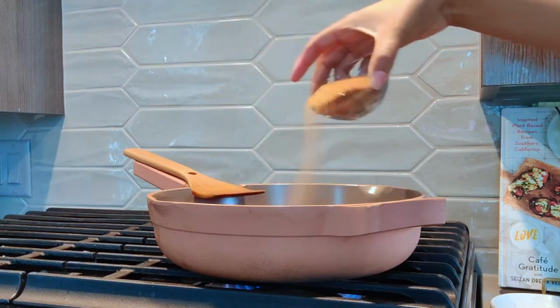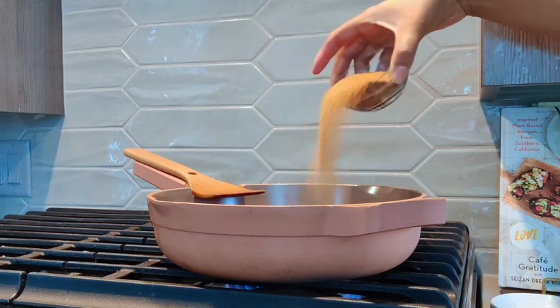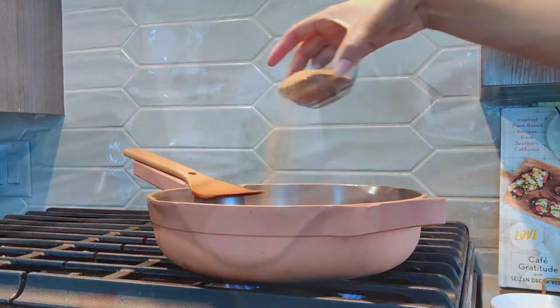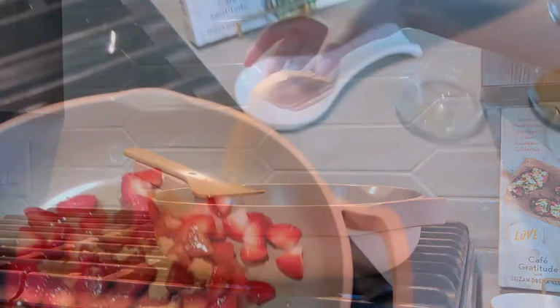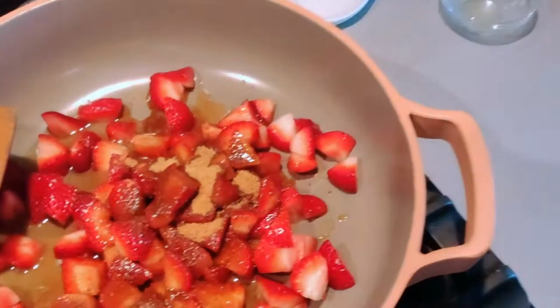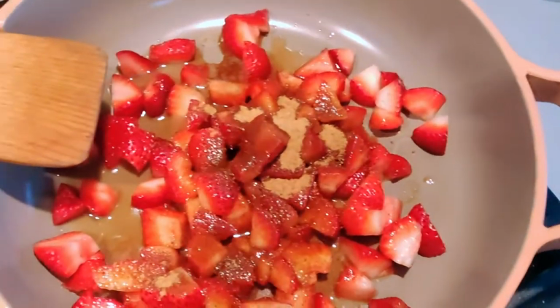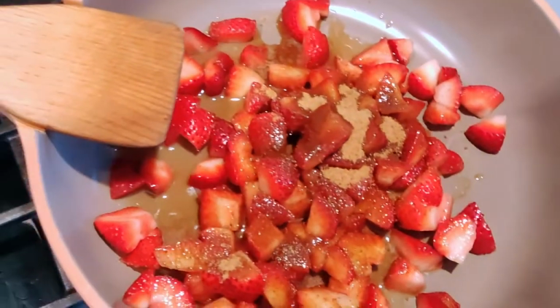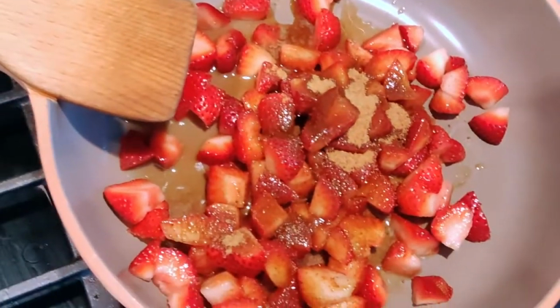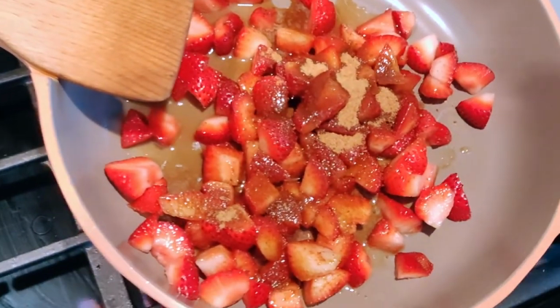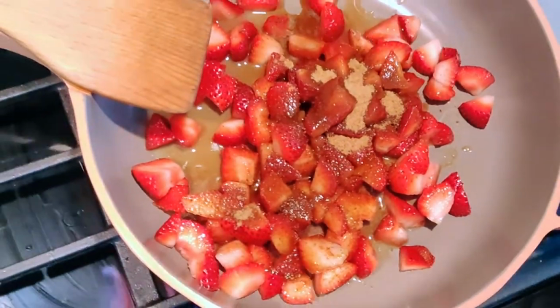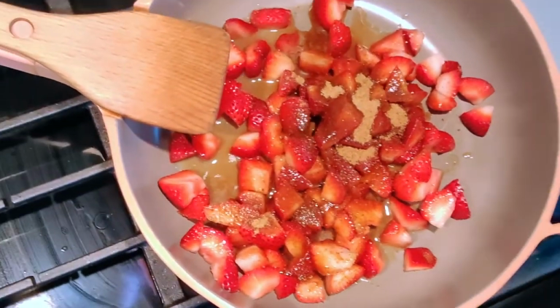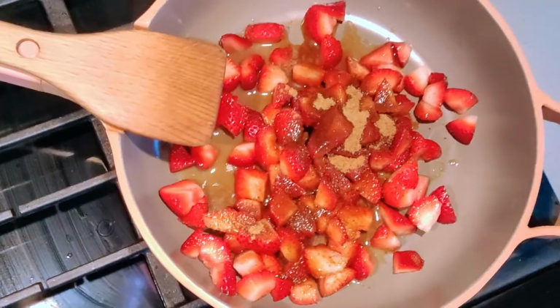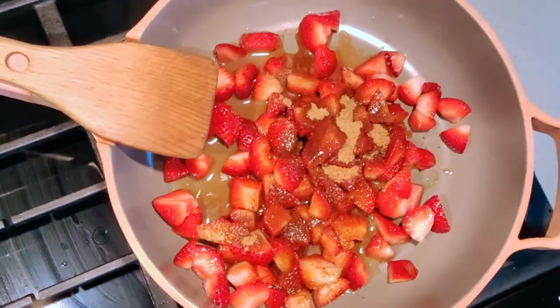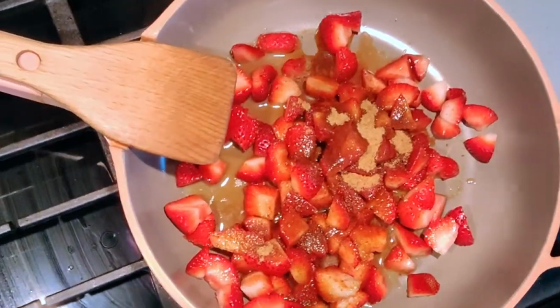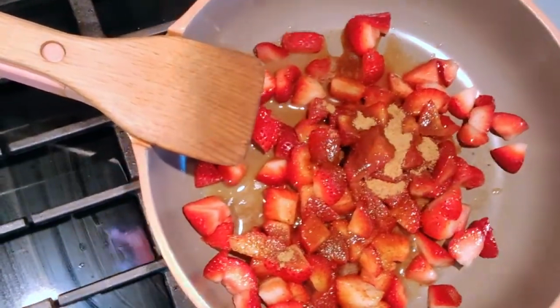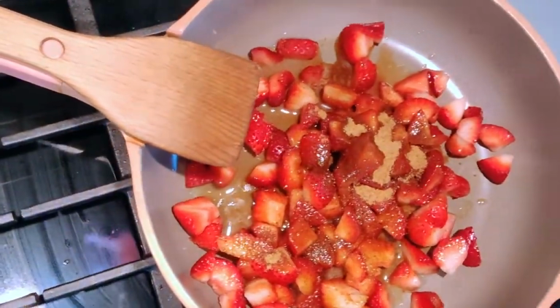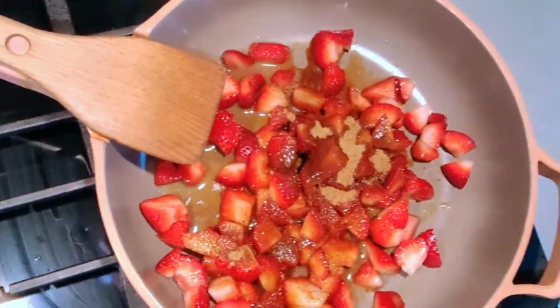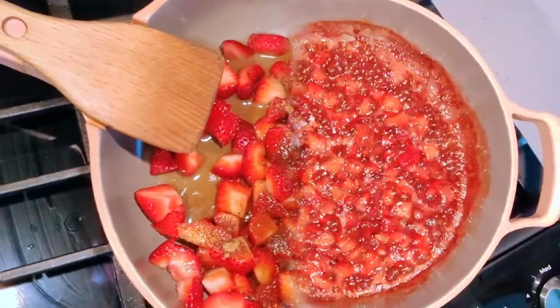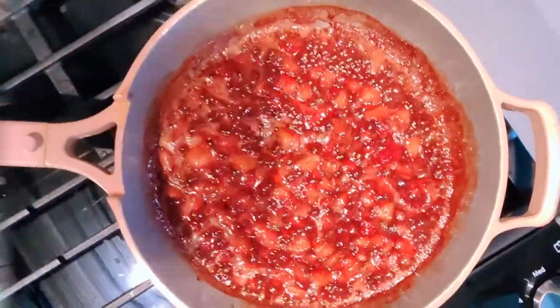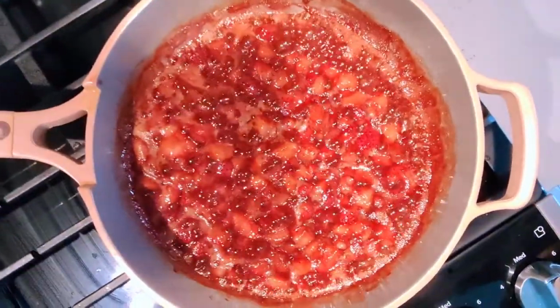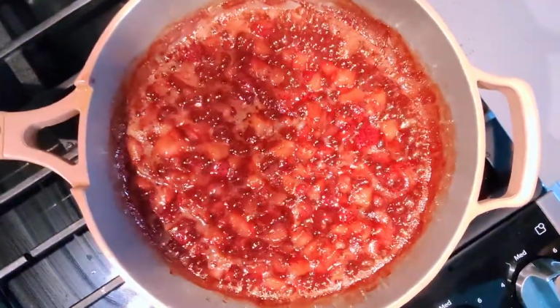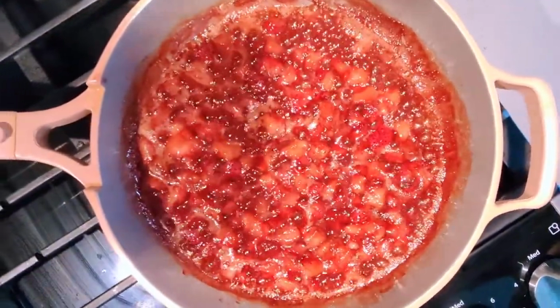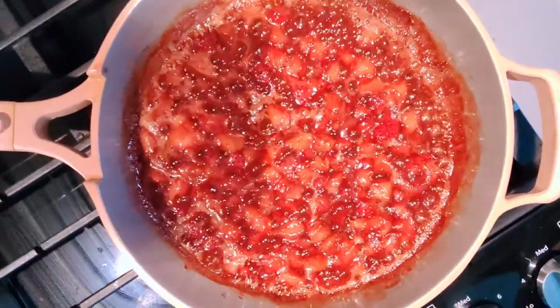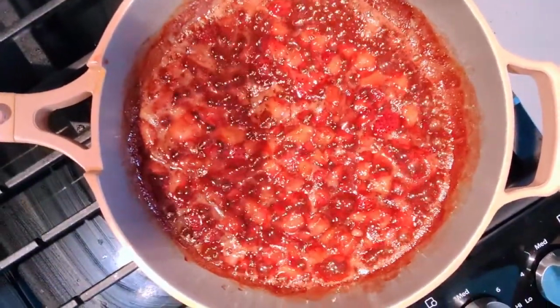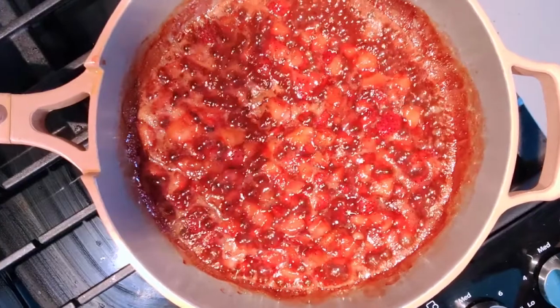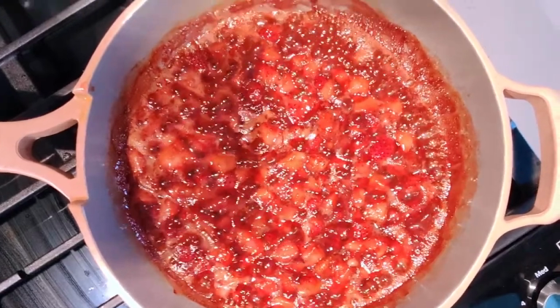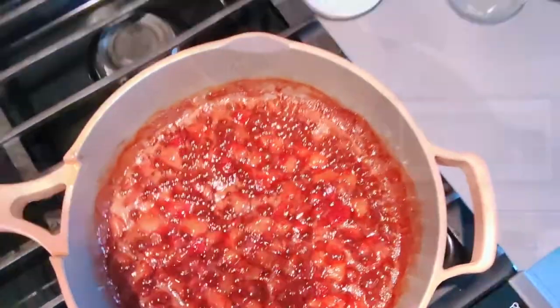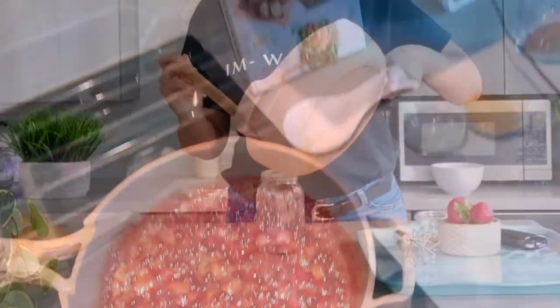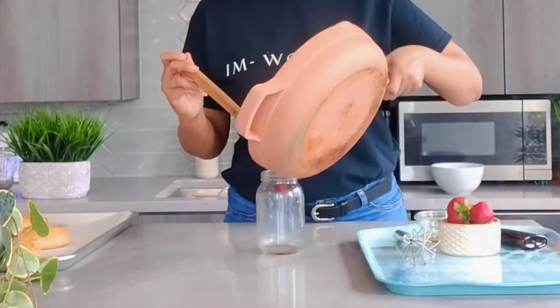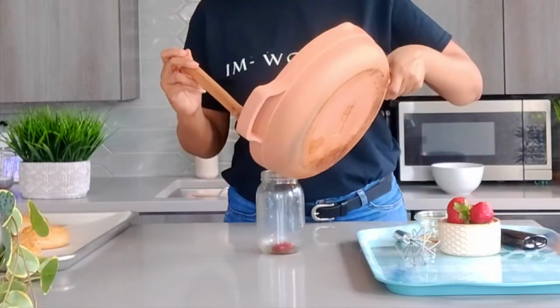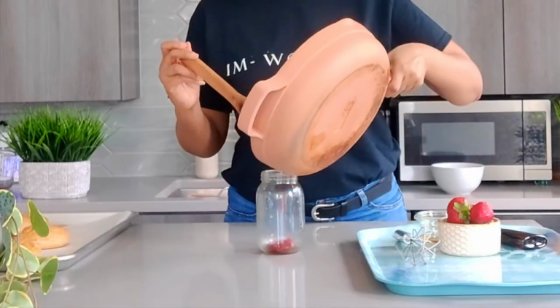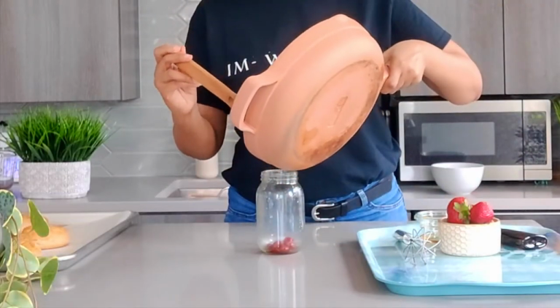Cook over medium-high heat, stirring frequently until the jam is thickened and bubbles cover the entire surface. This should take about 9 to 10 minutes. Pour the jam into a jar and let it cool completely before storing in the fridge.